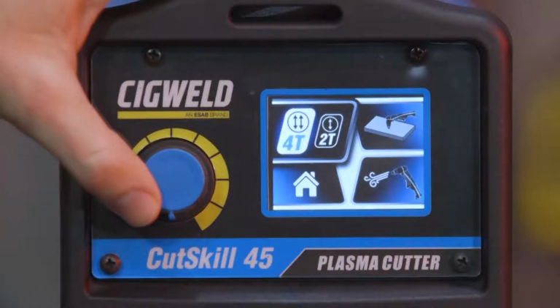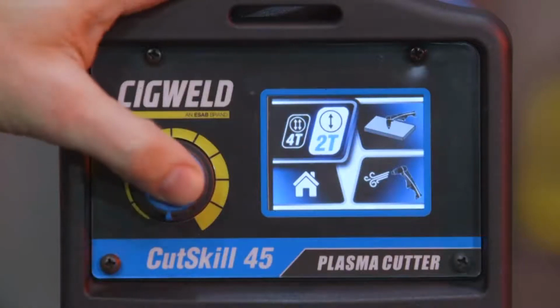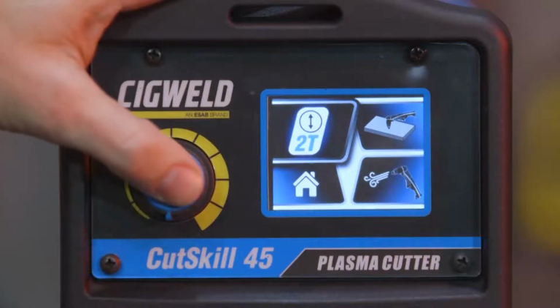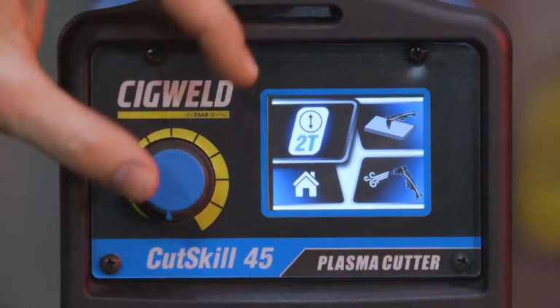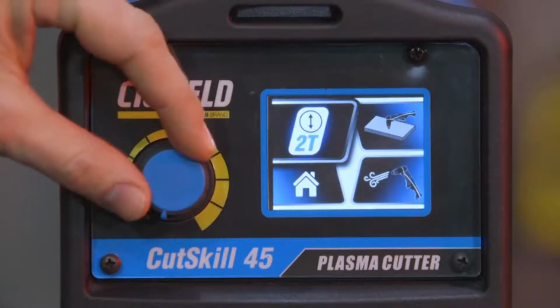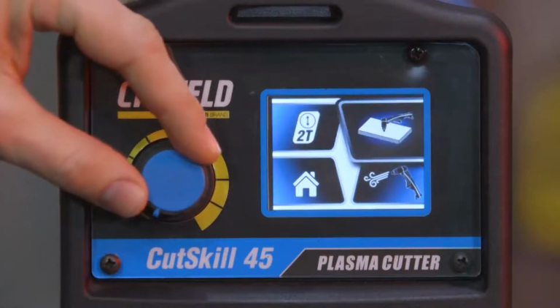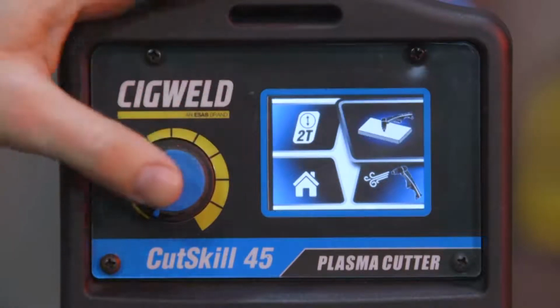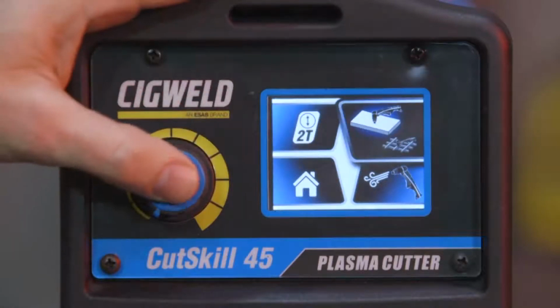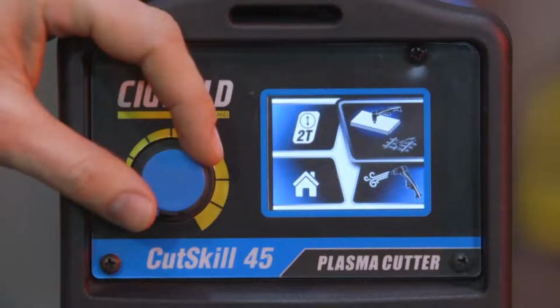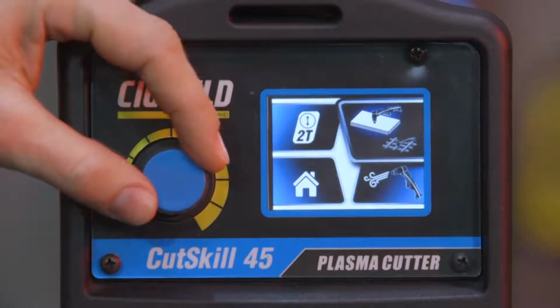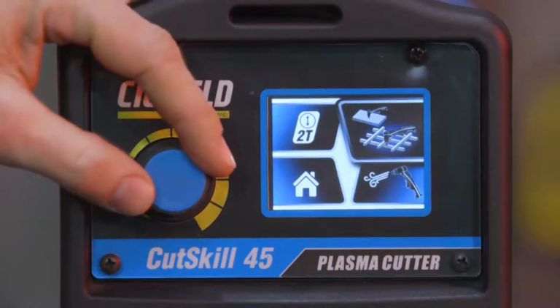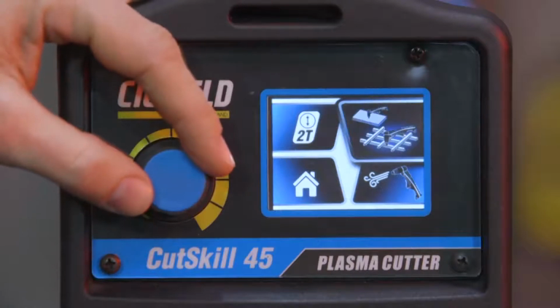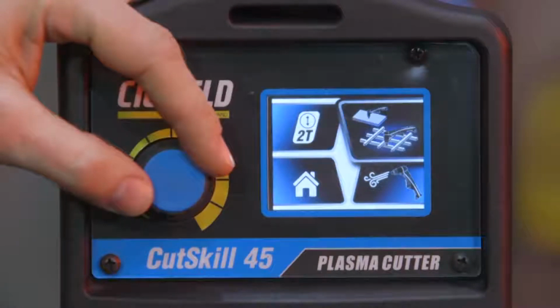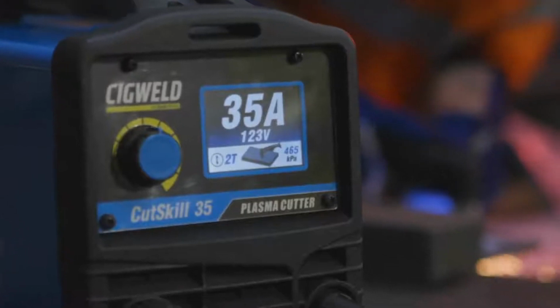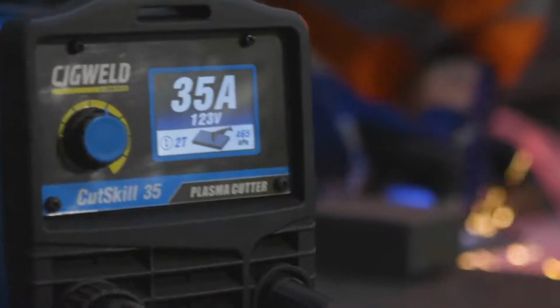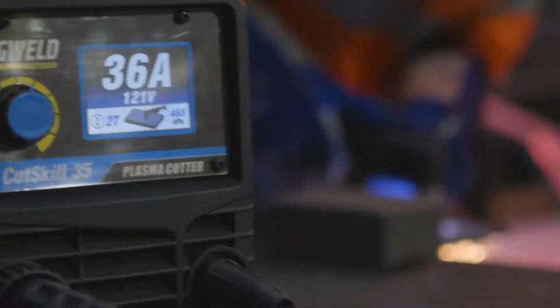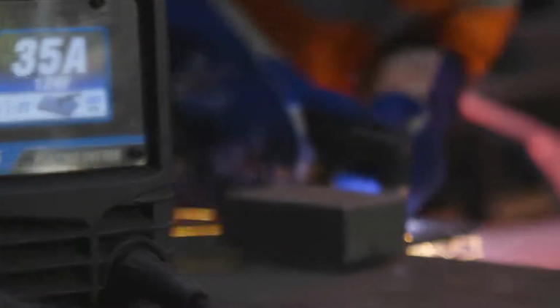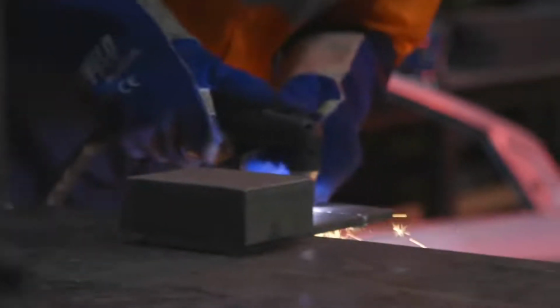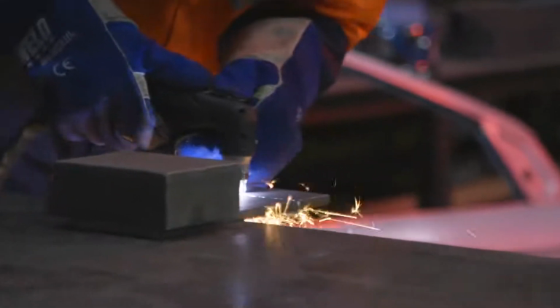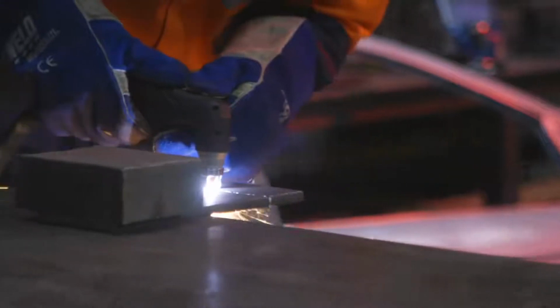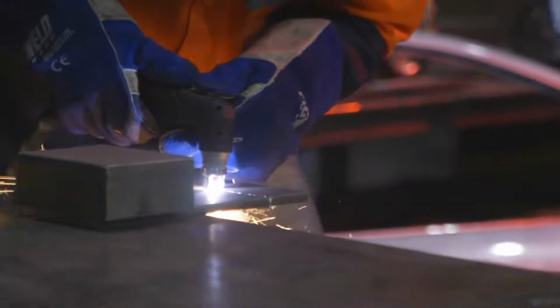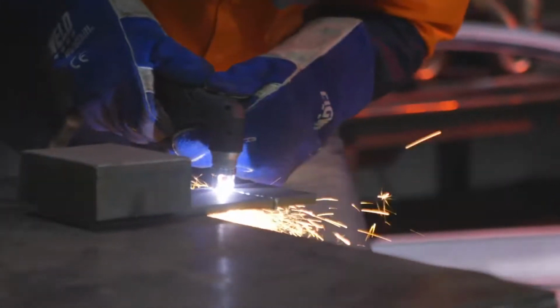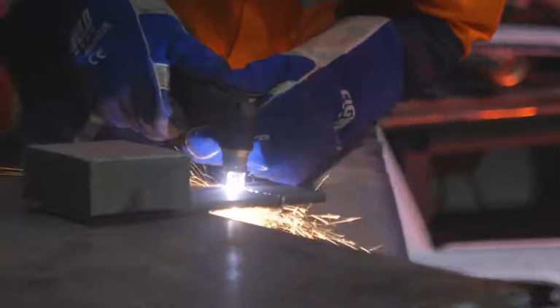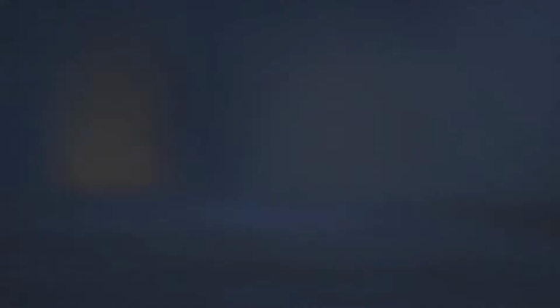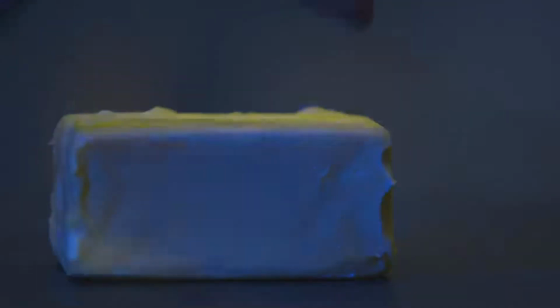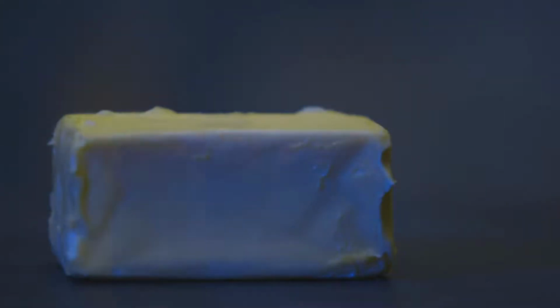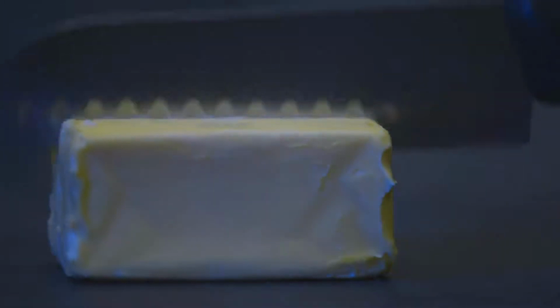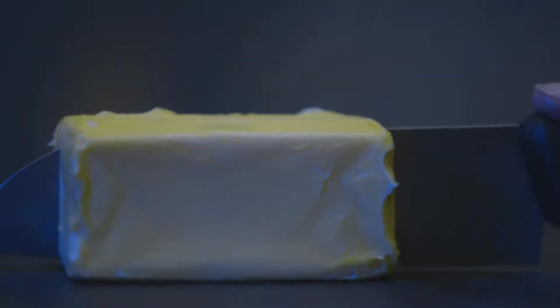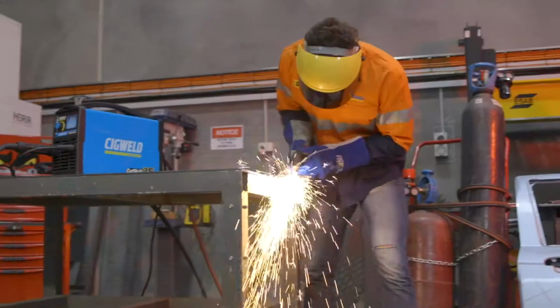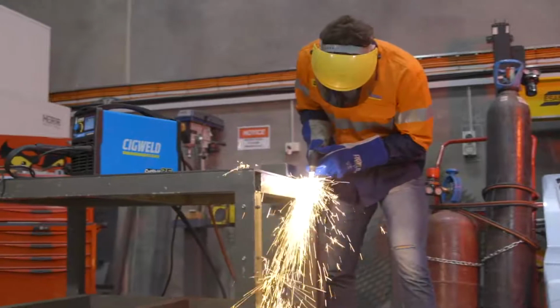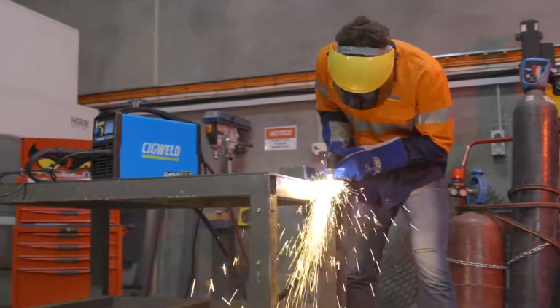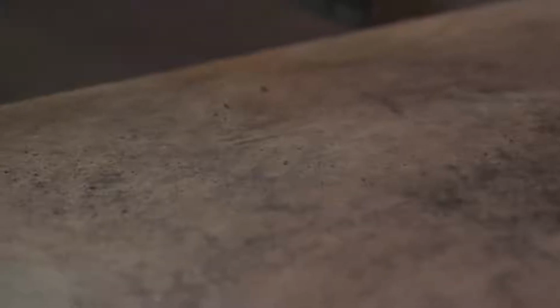Then whether you're cutting flat plate or grid plate — it's that simple. And talk about power: the Cut Skill 35 cuts through 12mm mild steel like a hot knife through butter. It'll even sever 16mm.